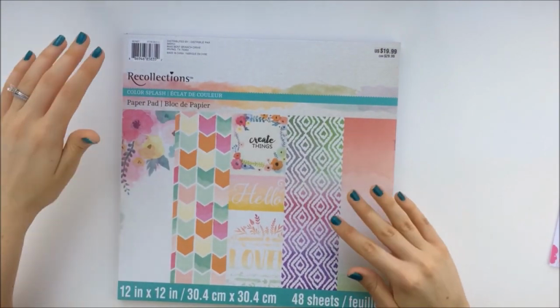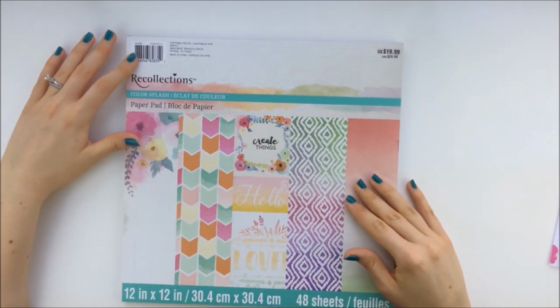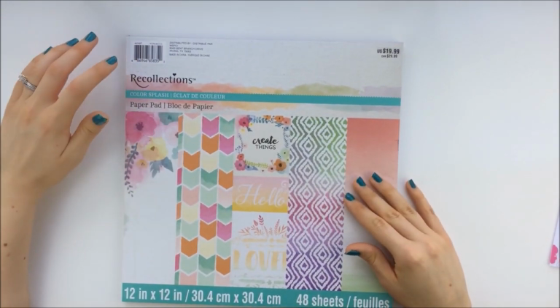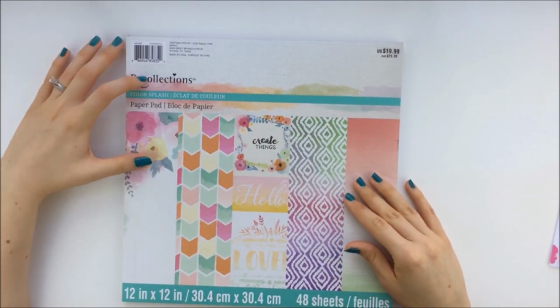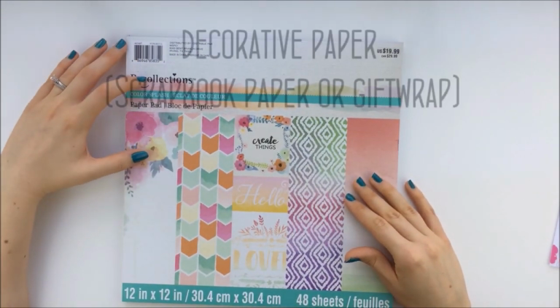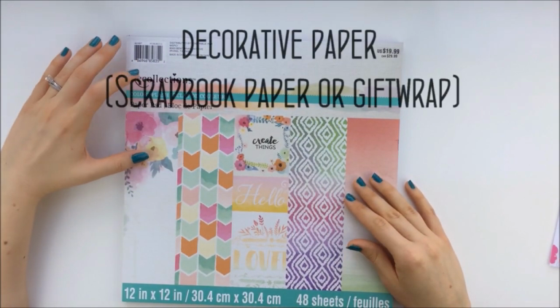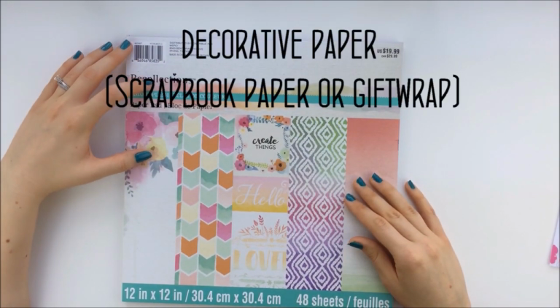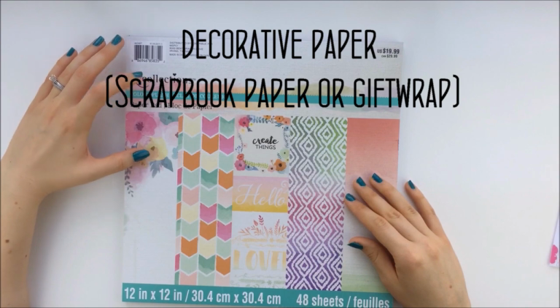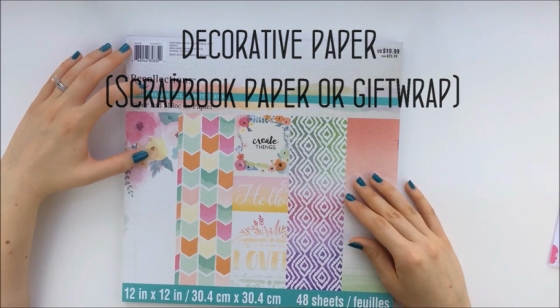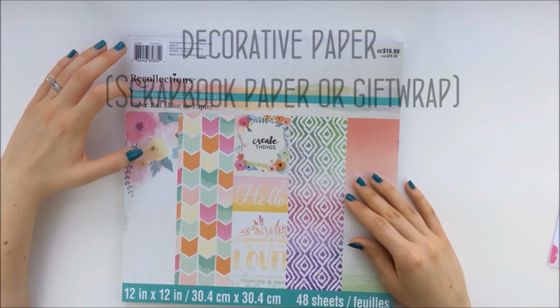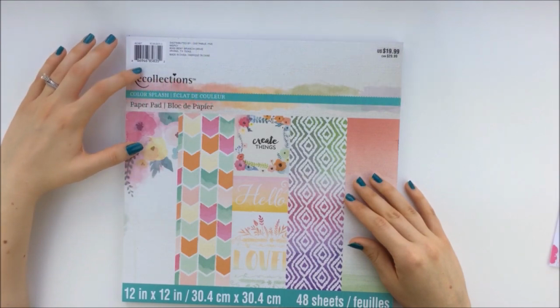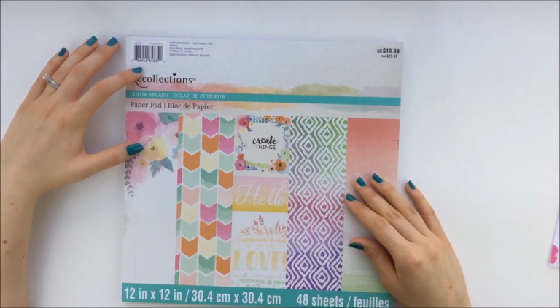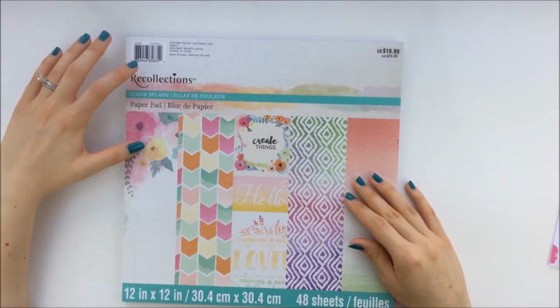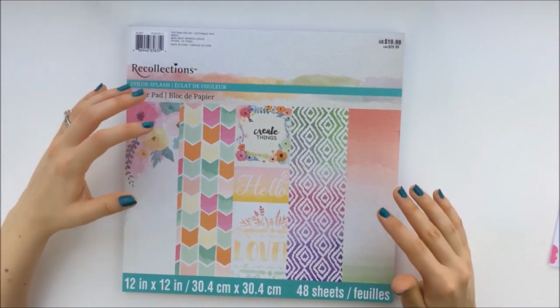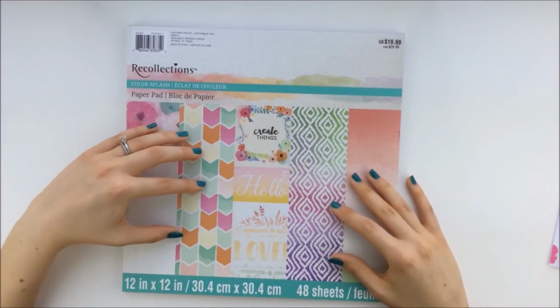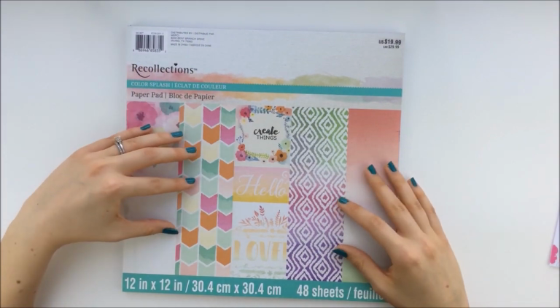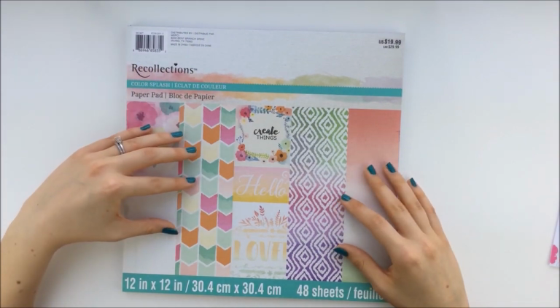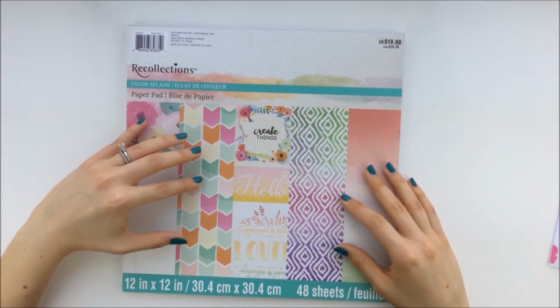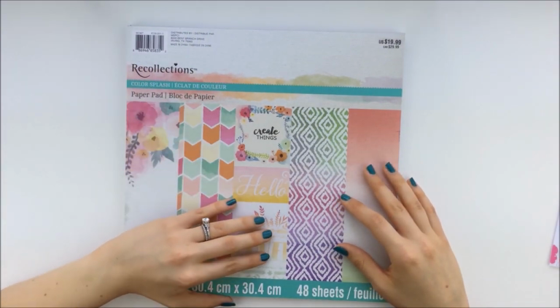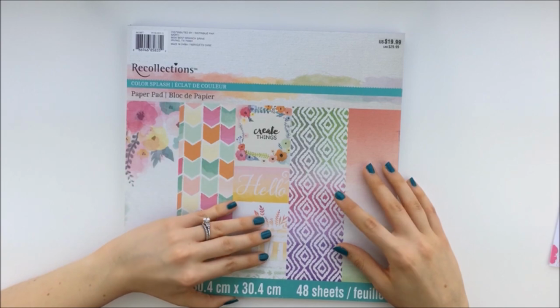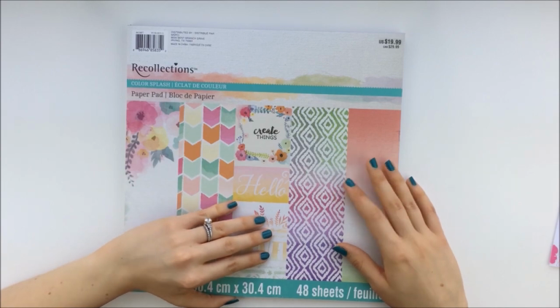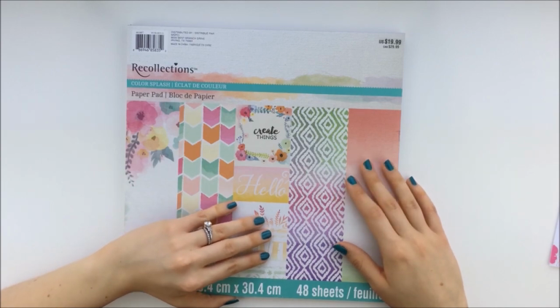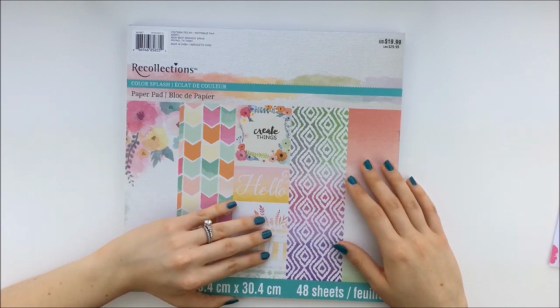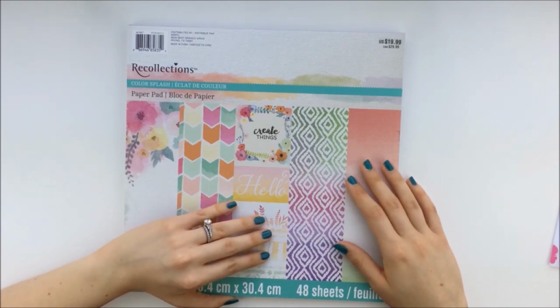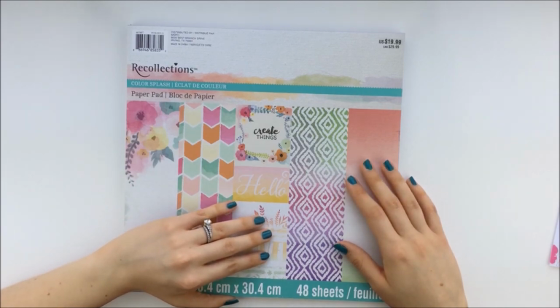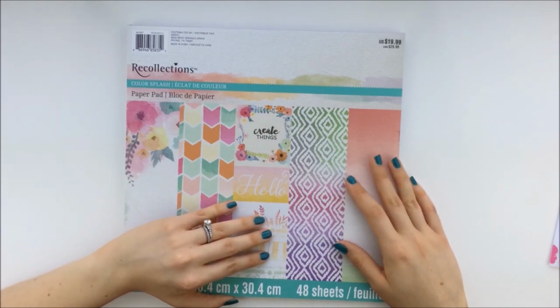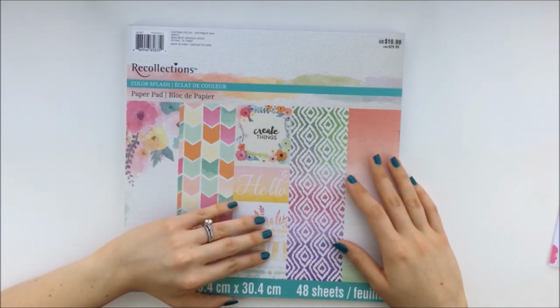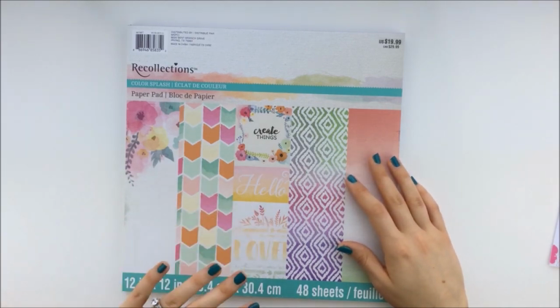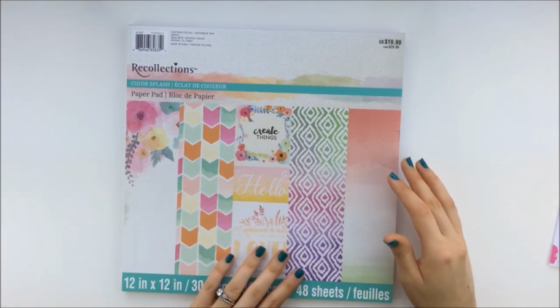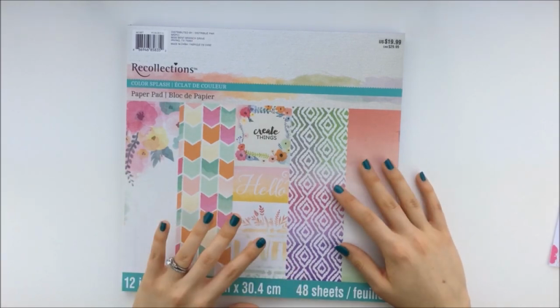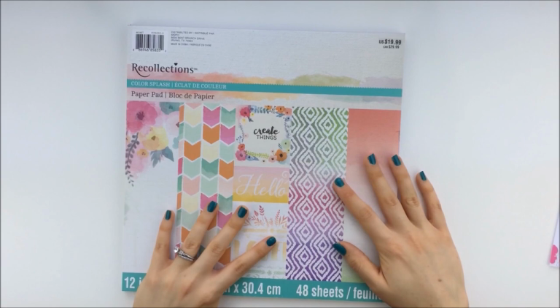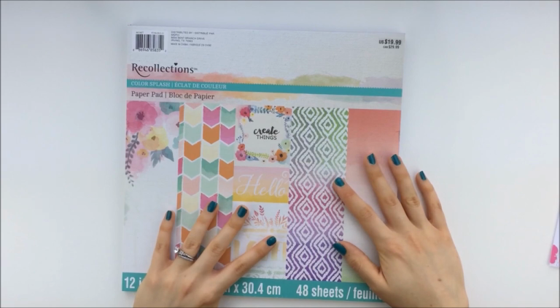And I'm going to be using scrapbook paper from Recollections. I really like the colors in here, so I thought it'd be pretty to make boxes out of these. I got this at Michael's.